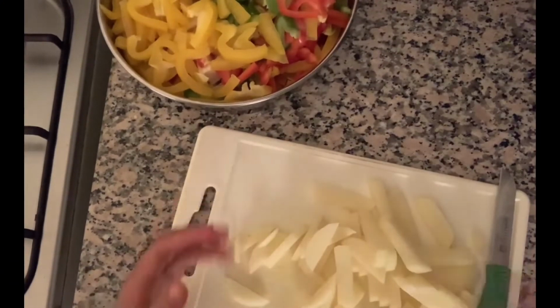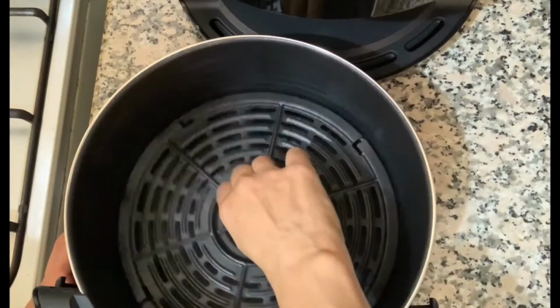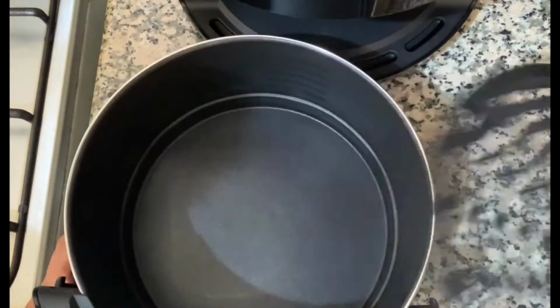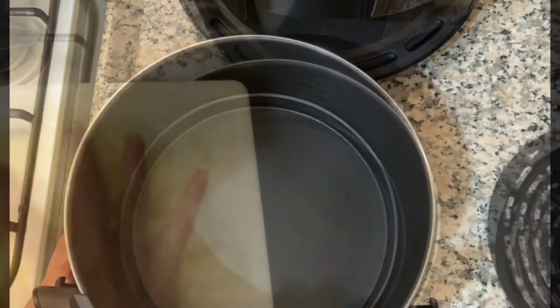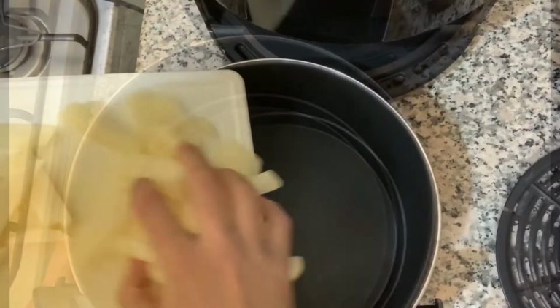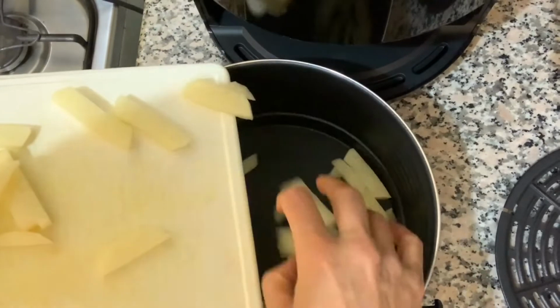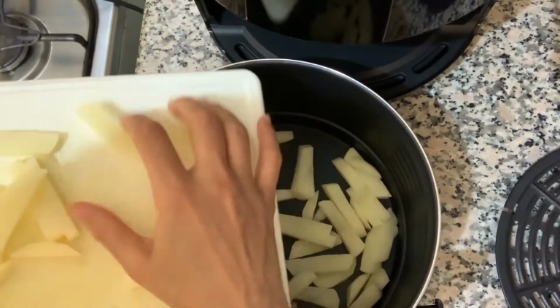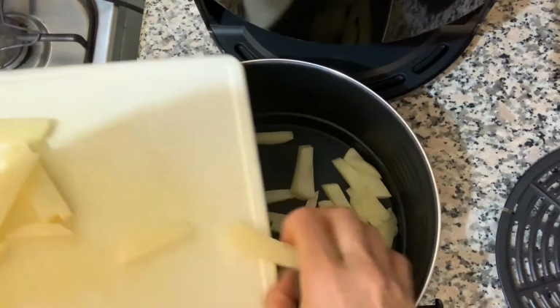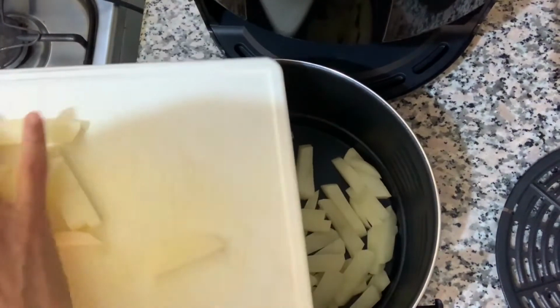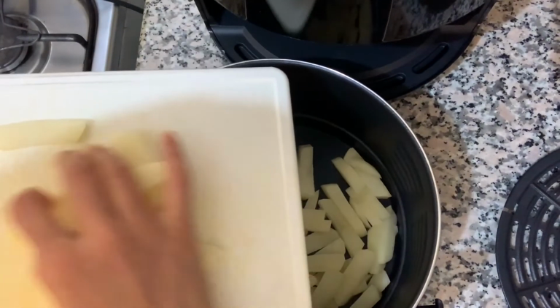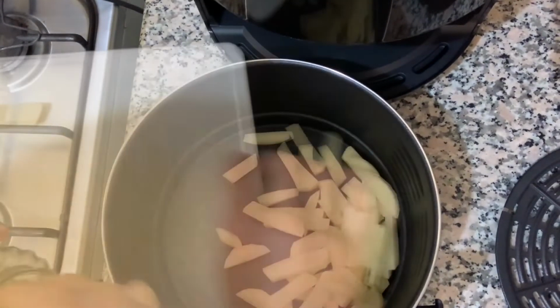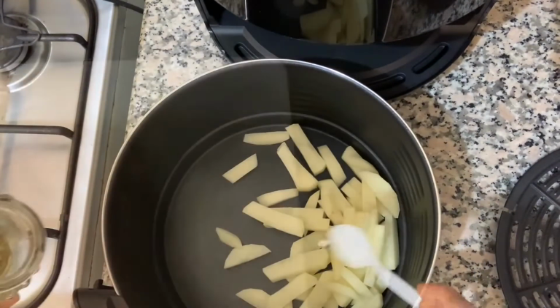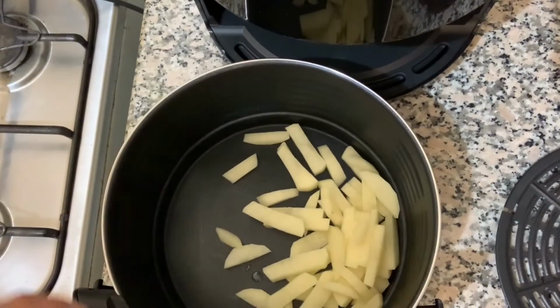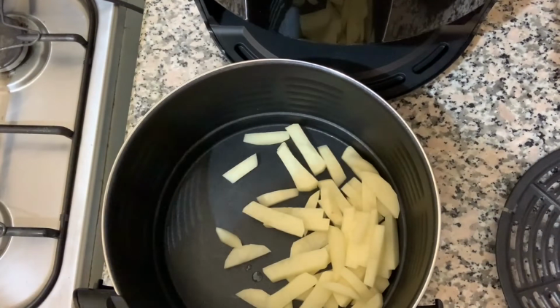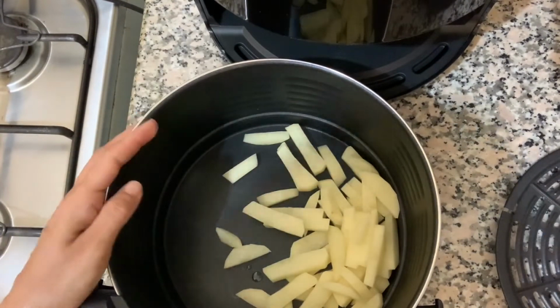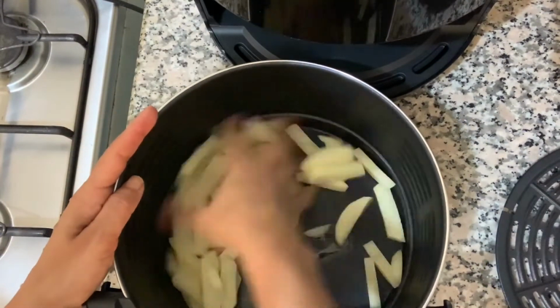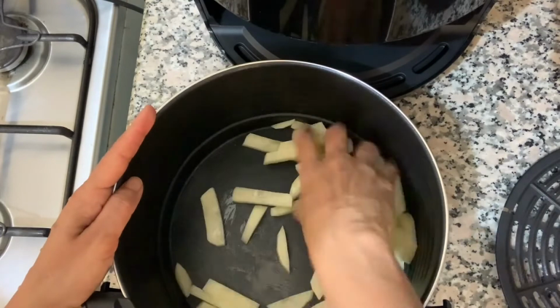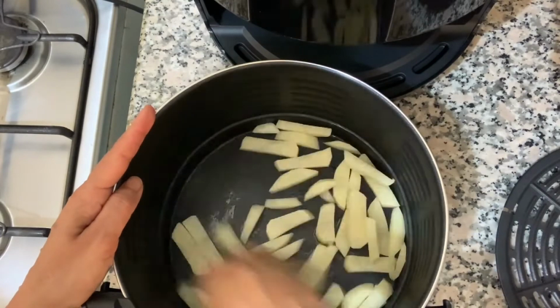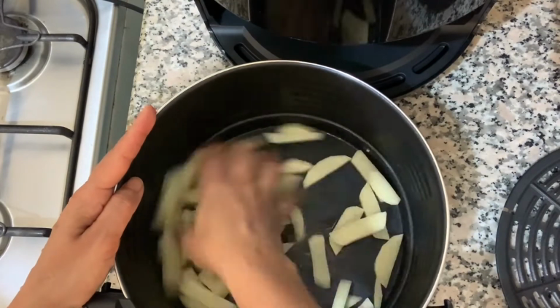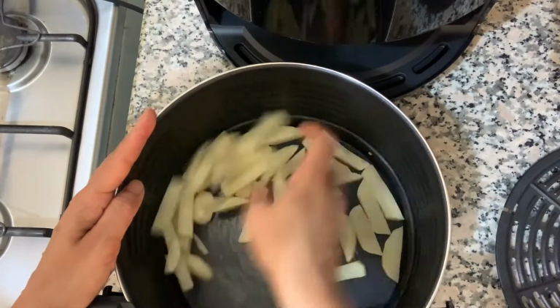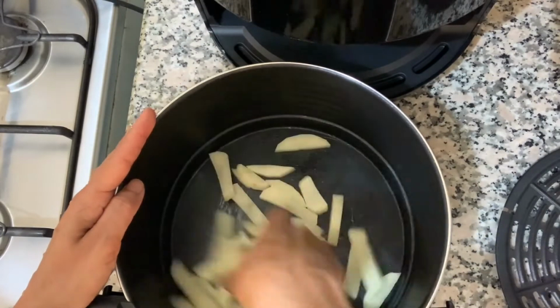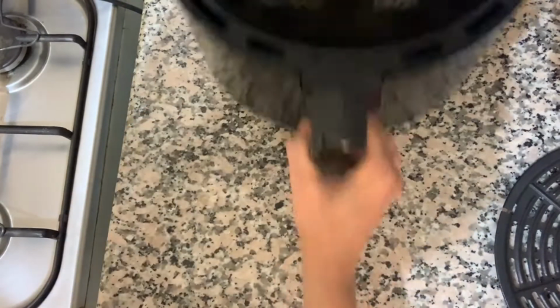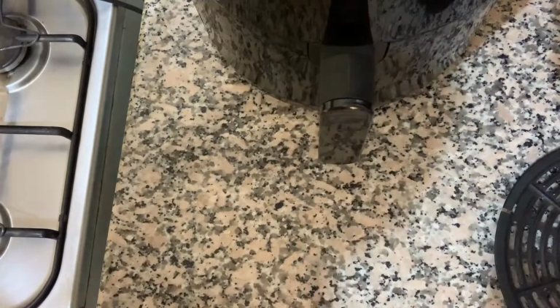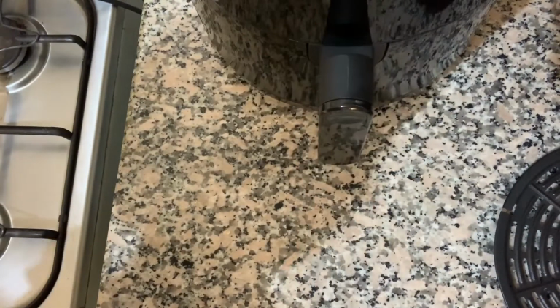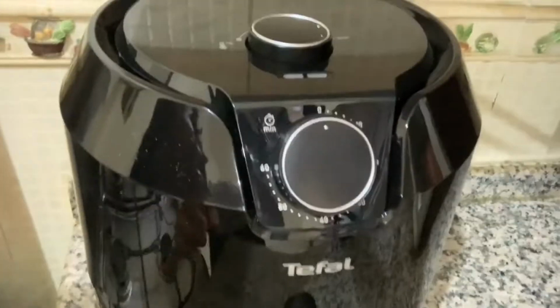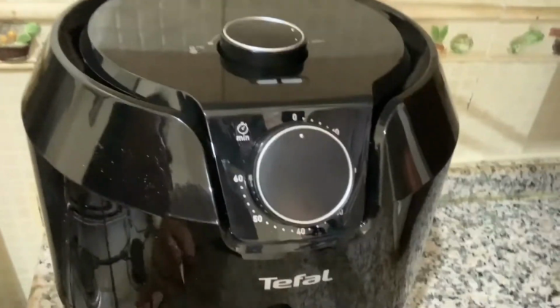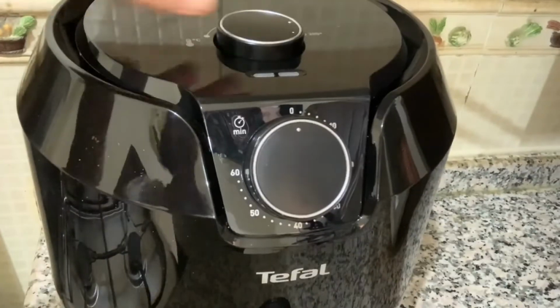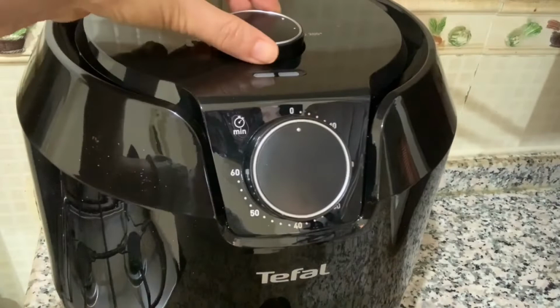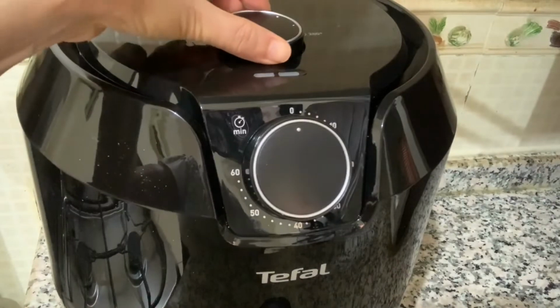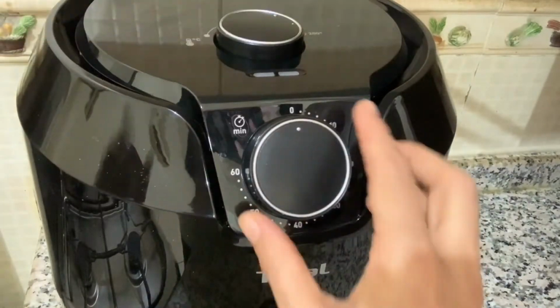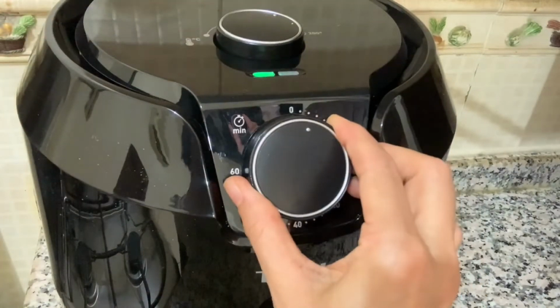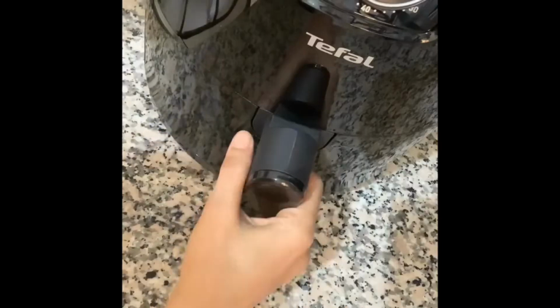Remove the rack of the air fryer and place the sliced potatoes in it. Add half a teaspoon of oil and mix well. Cook in the air fryer at 140 degrees Celsius for 10 minutes.